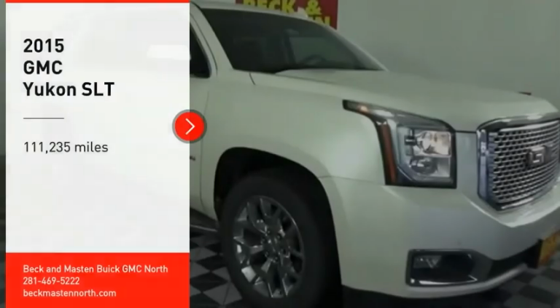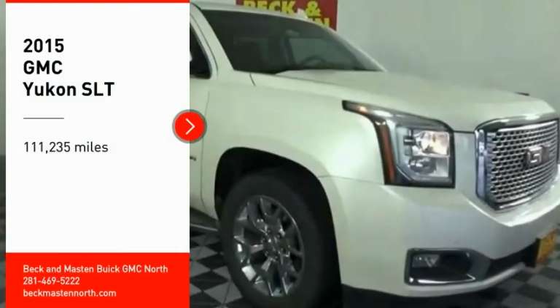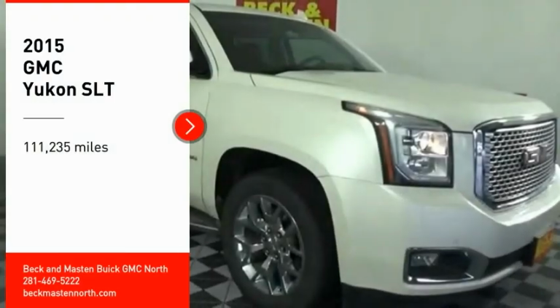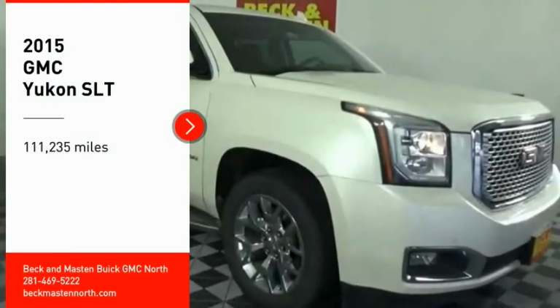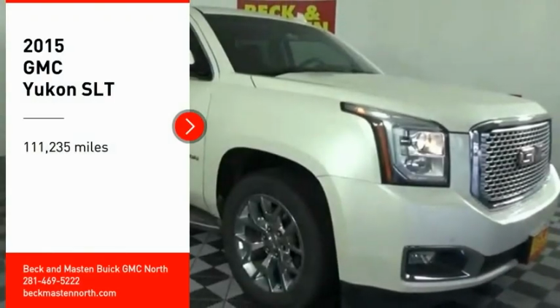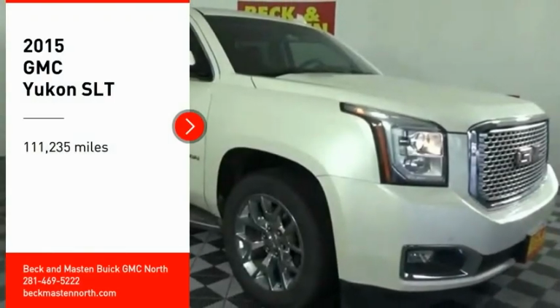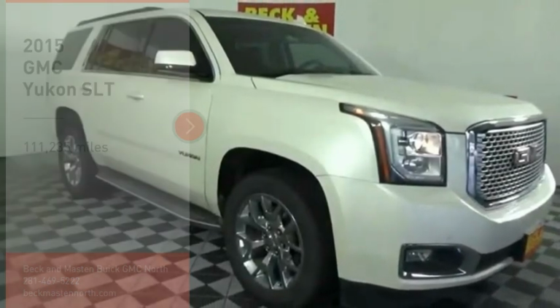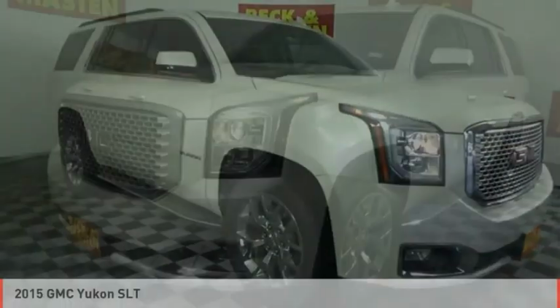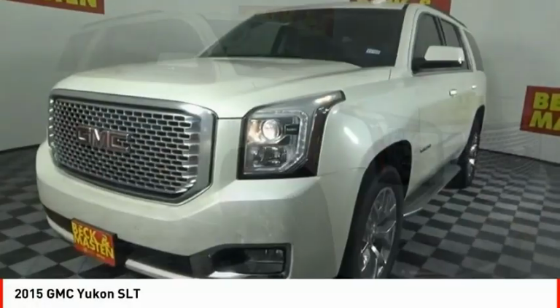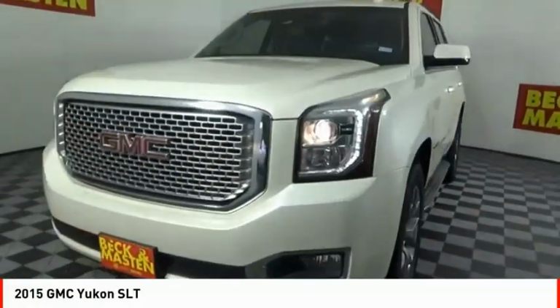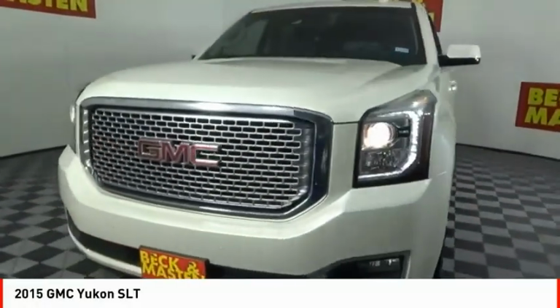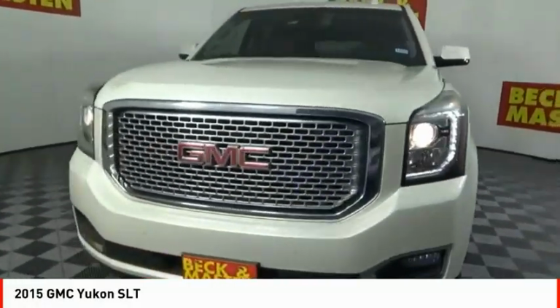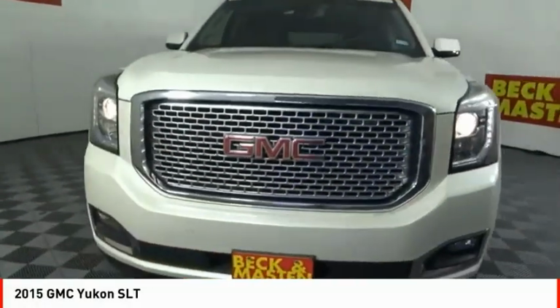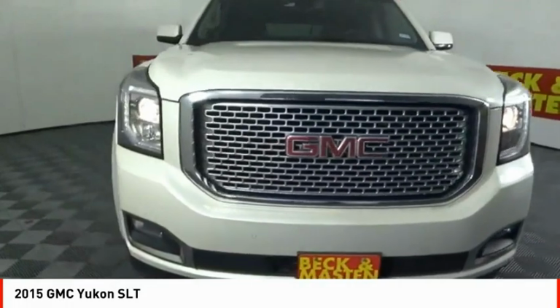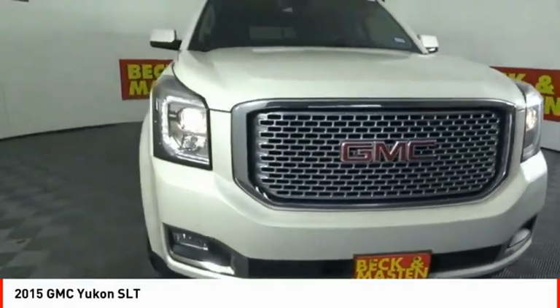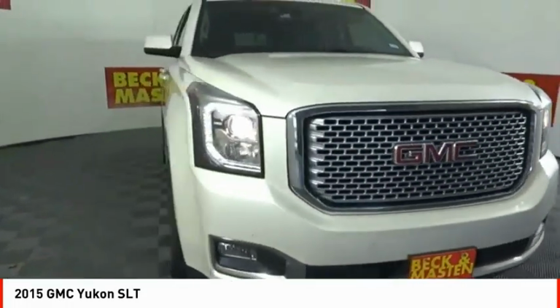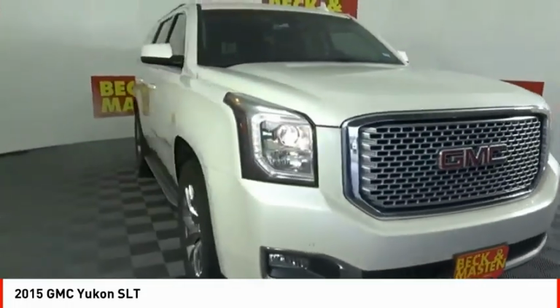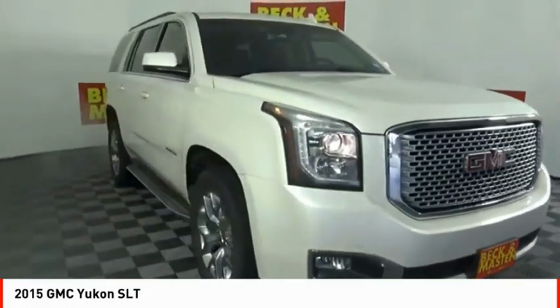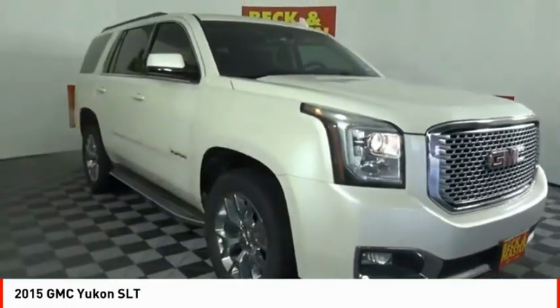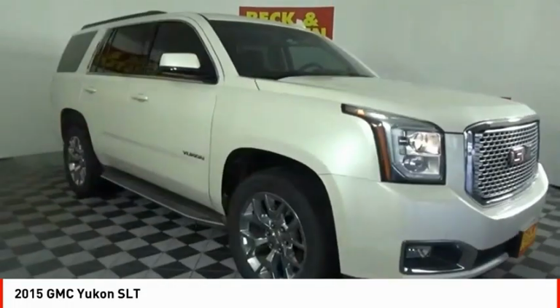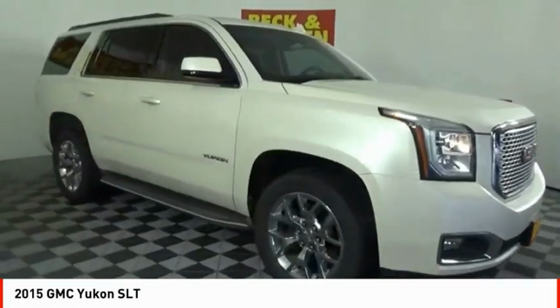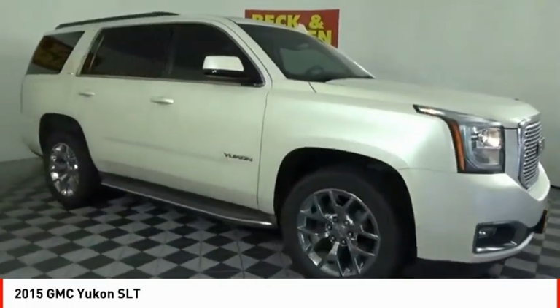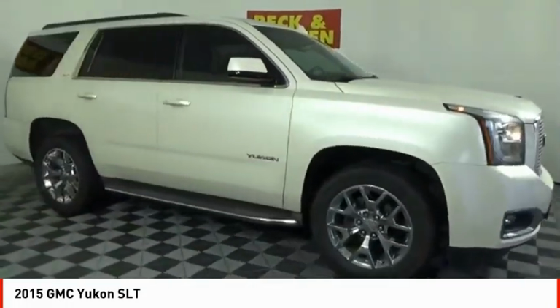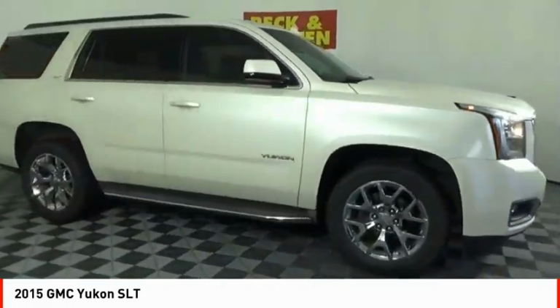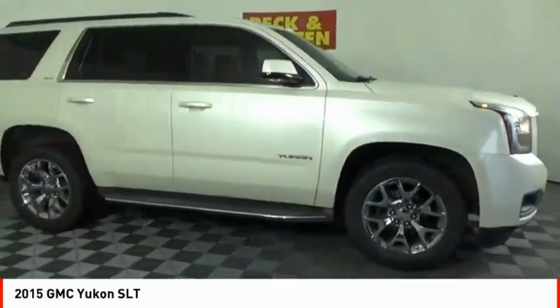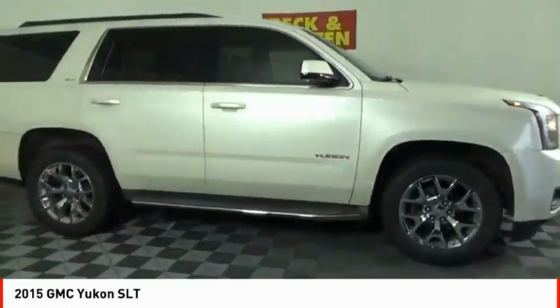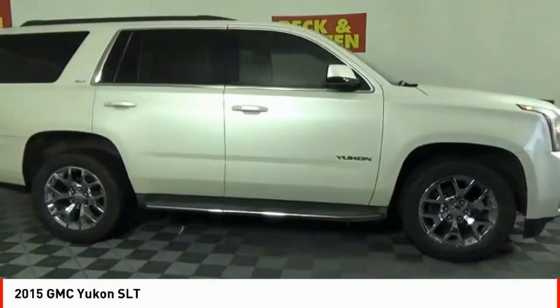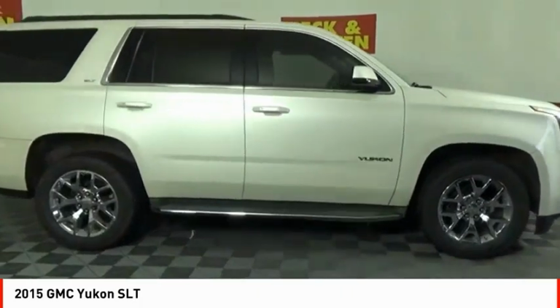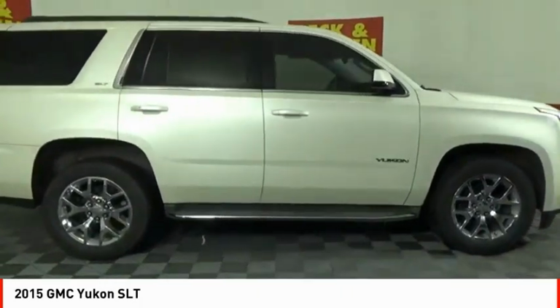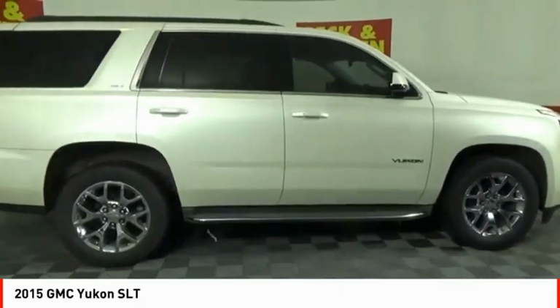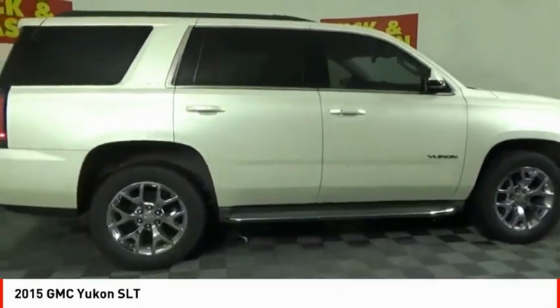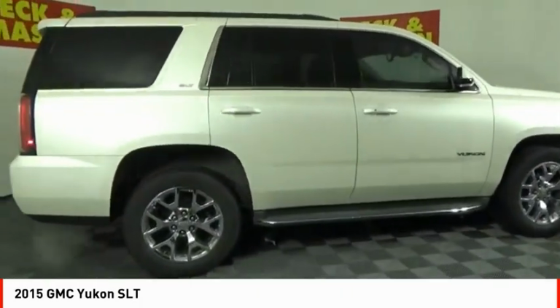You are going to love the 2015 Yukon. Peace of mind comes standard with GMC's 100,000 mile, 5-year powertrain warranty and Yukon's 5-star frontal crash test rating.